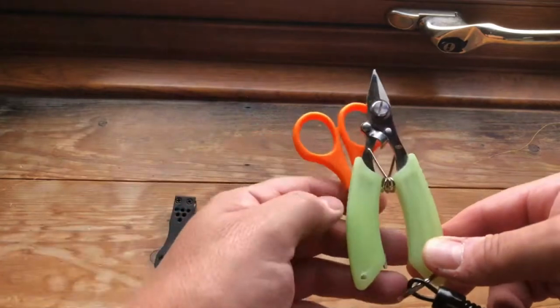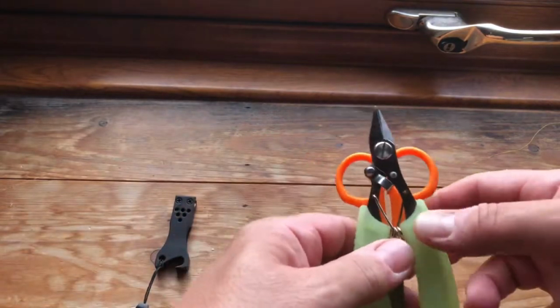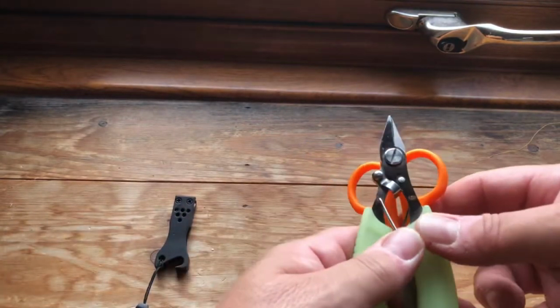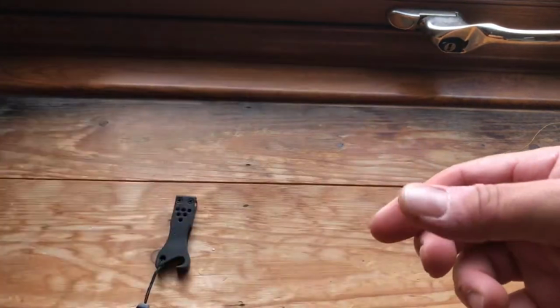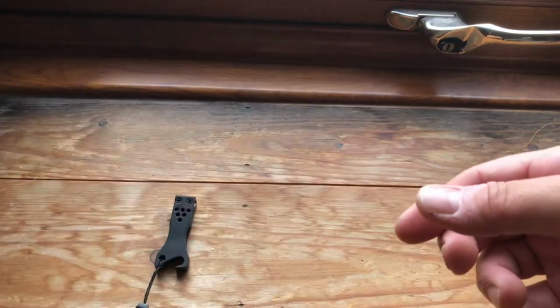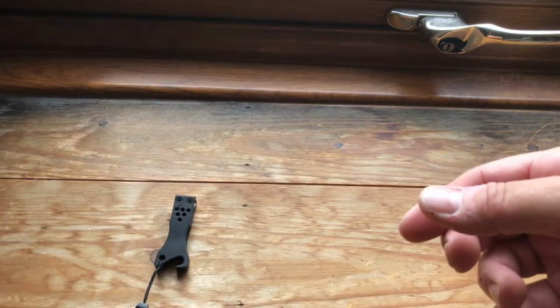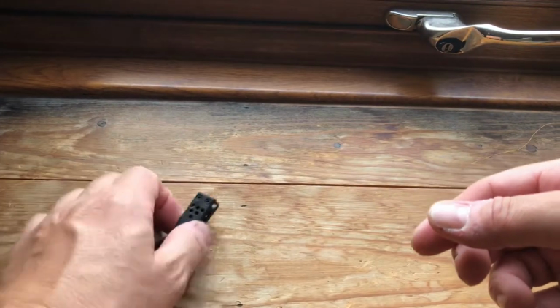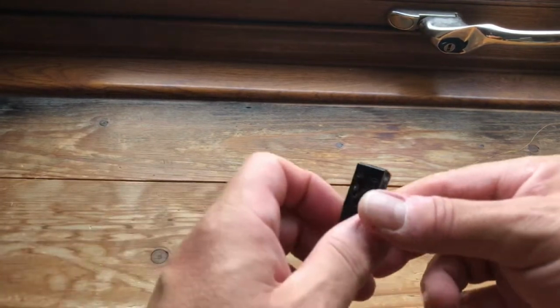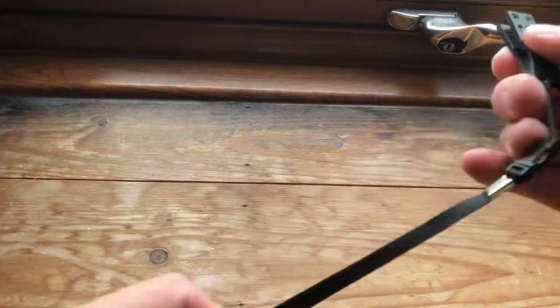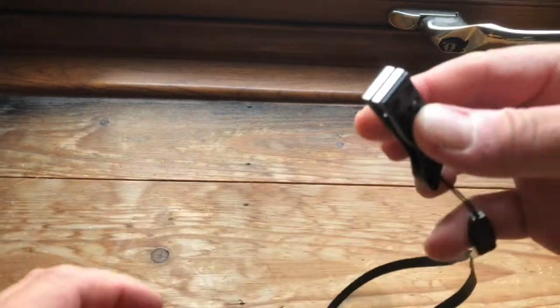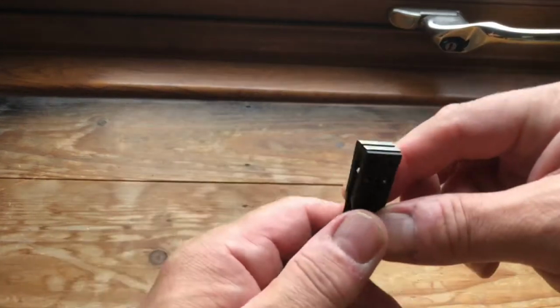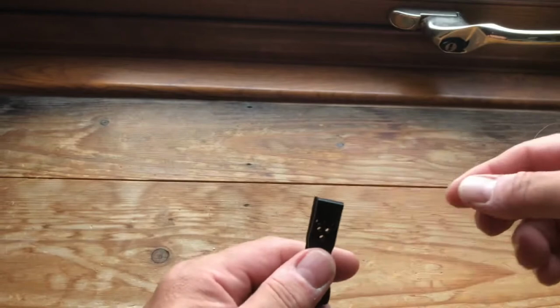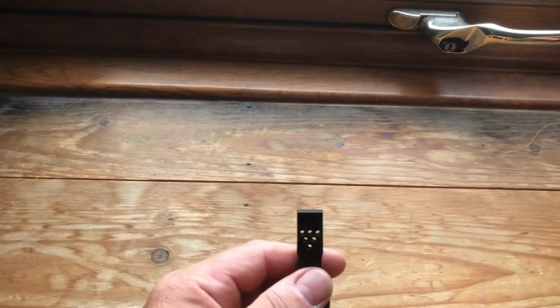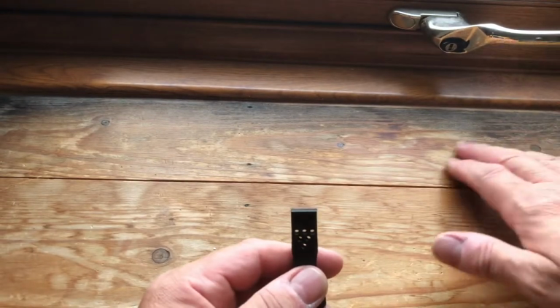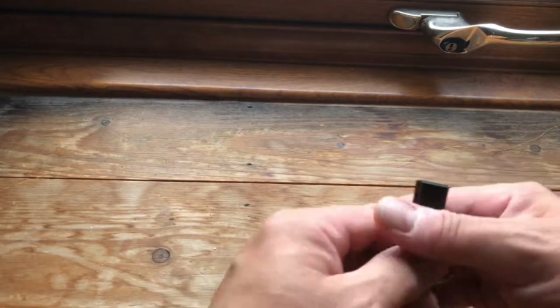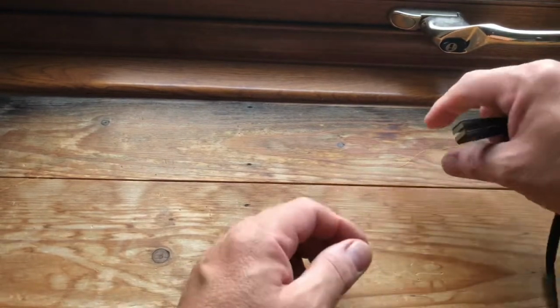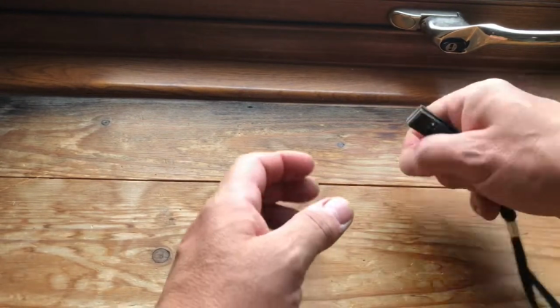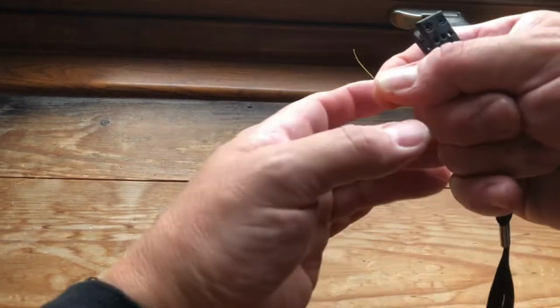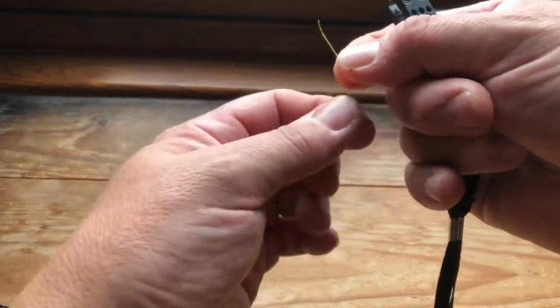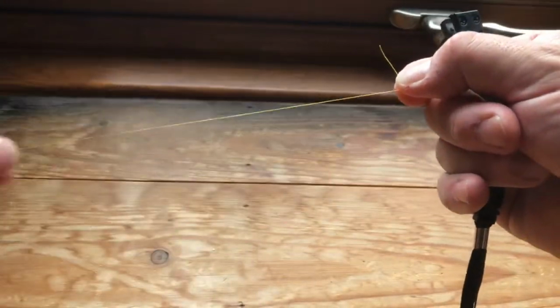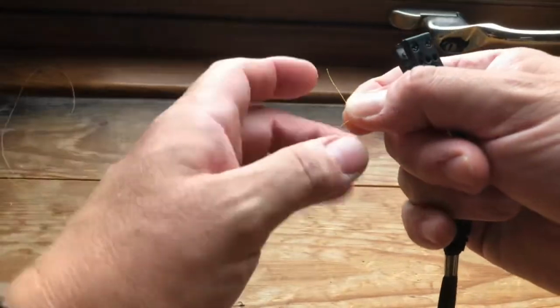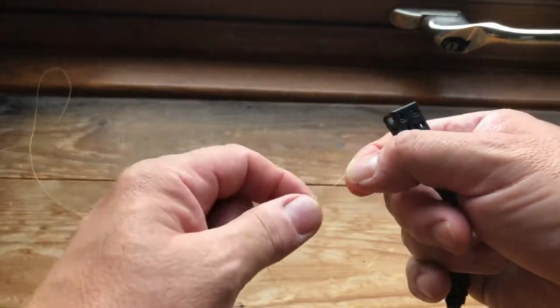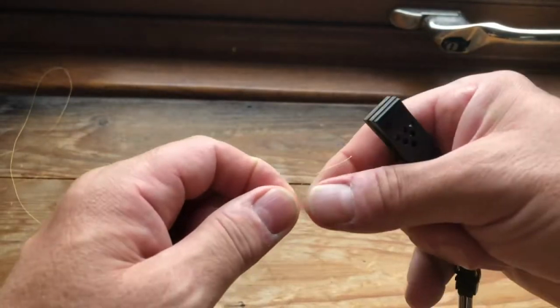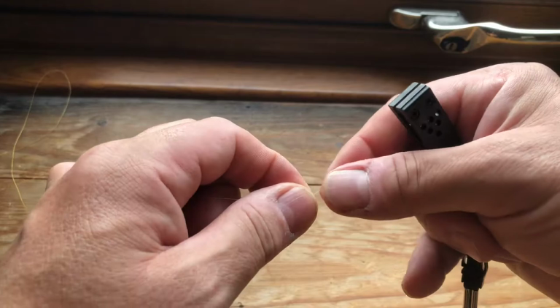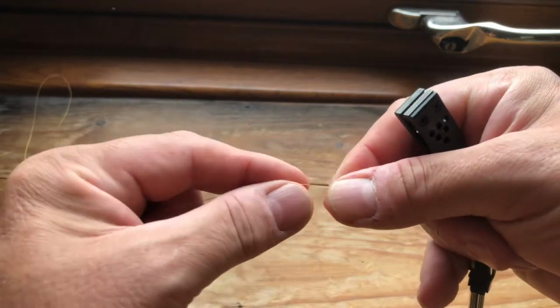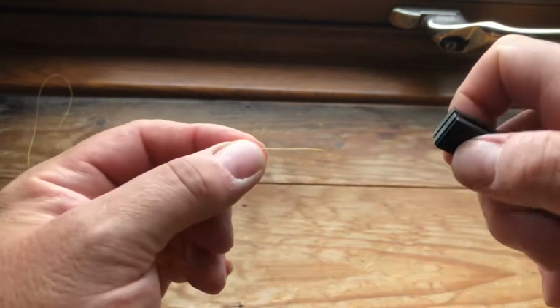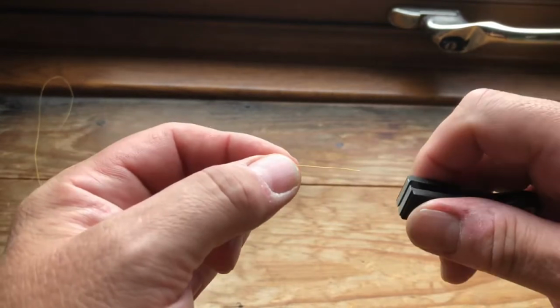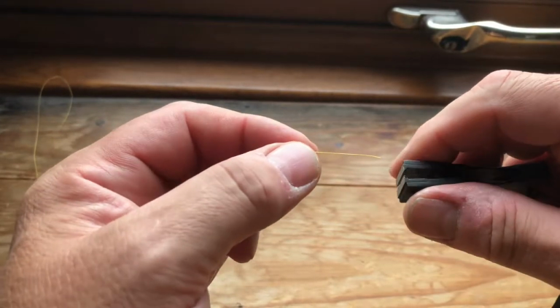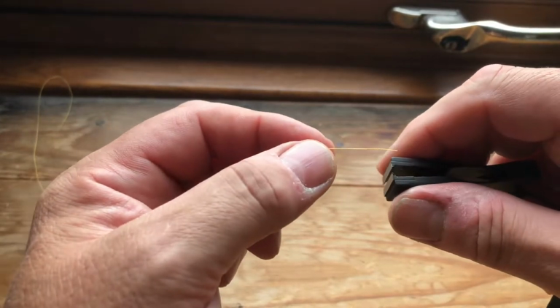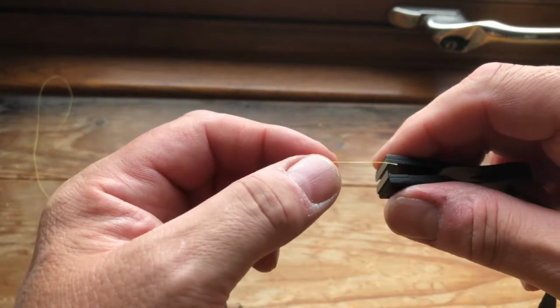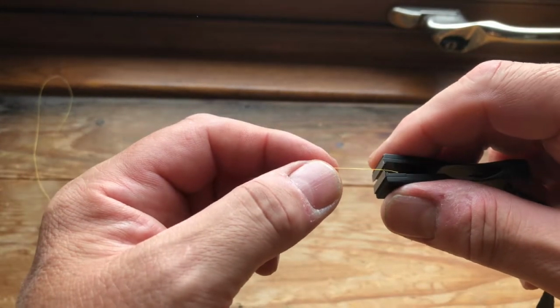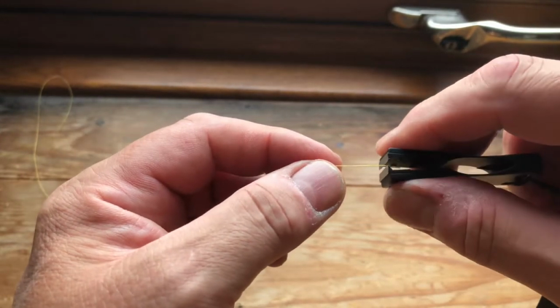So we've got the same three tests. We'll start off with the Max Catch nippers. I'm going to change over hands because I'm right-handed. First of all I have got some — this is 12 pound Sunline Siglon.